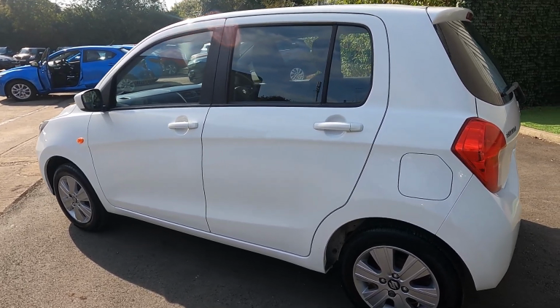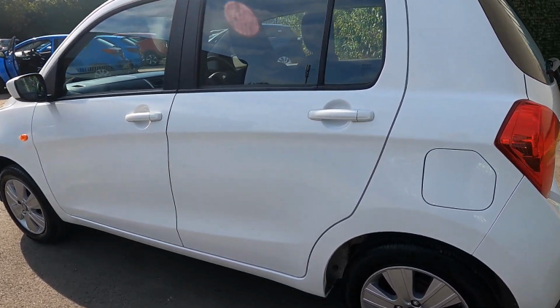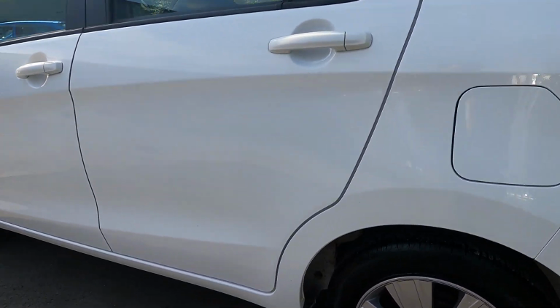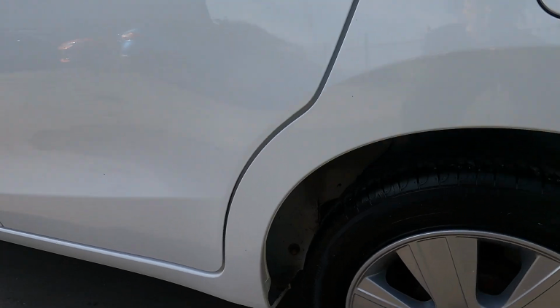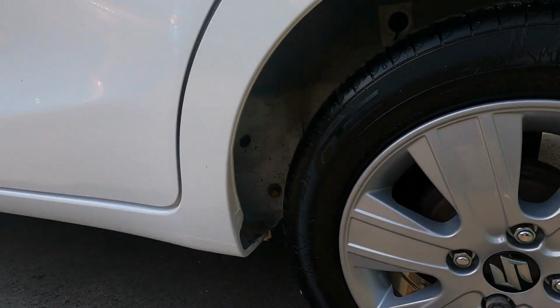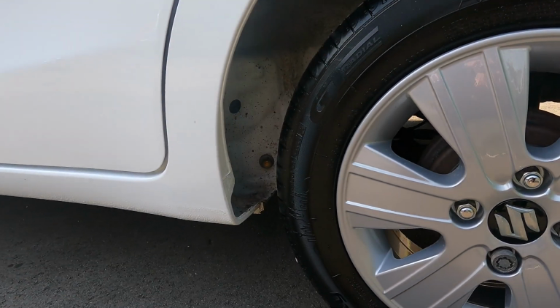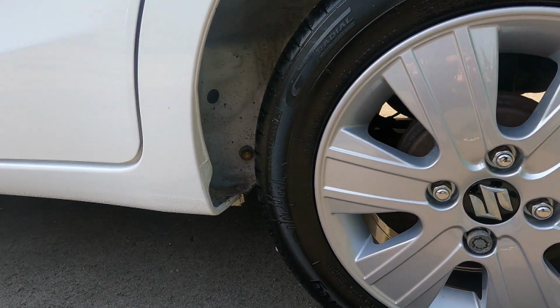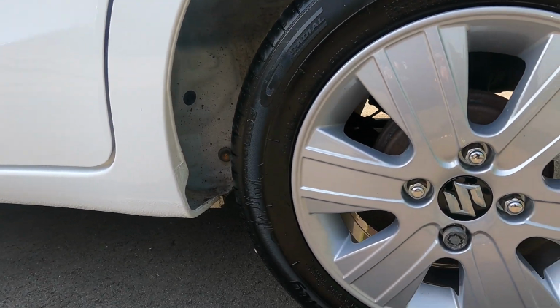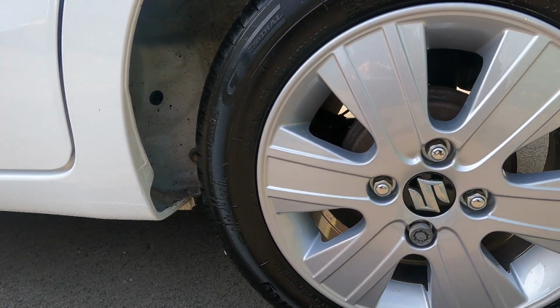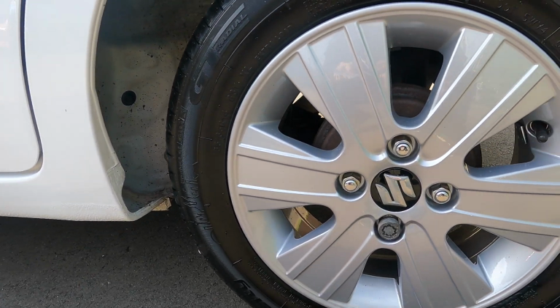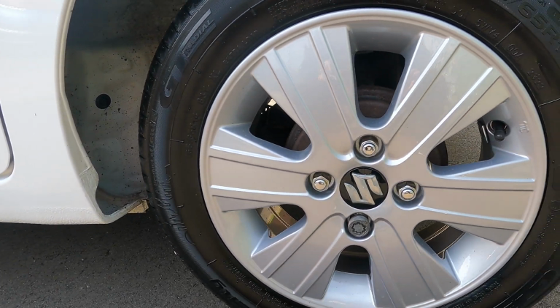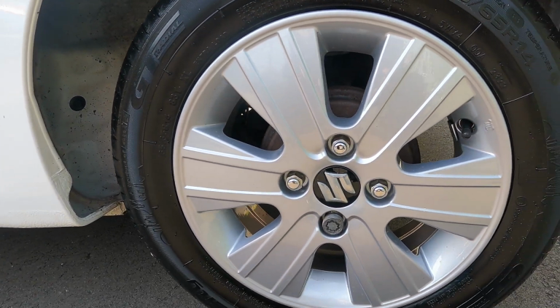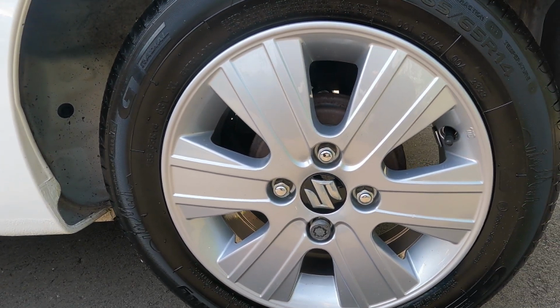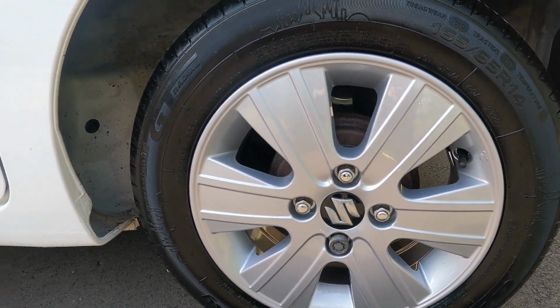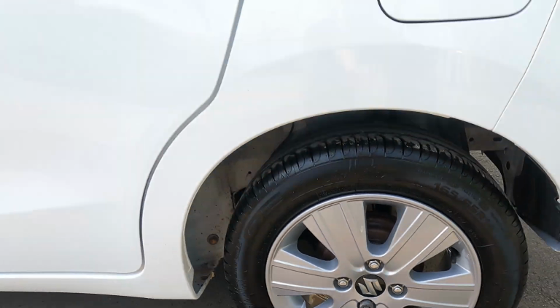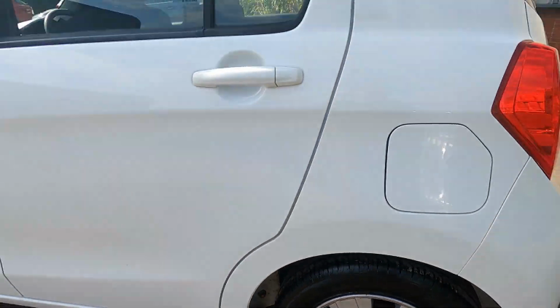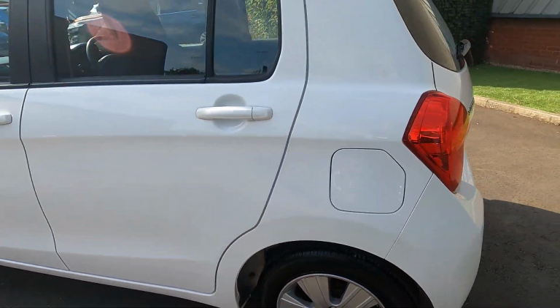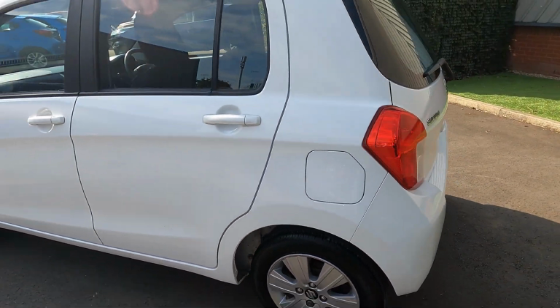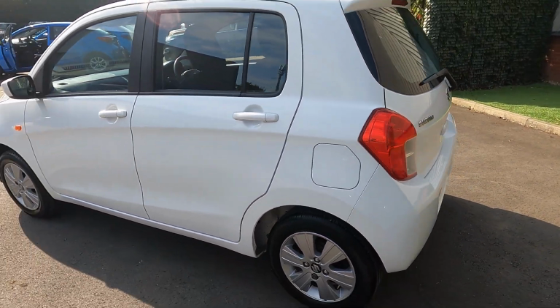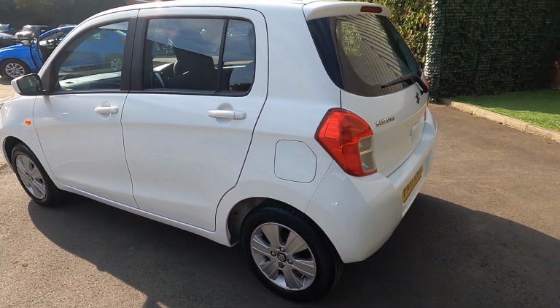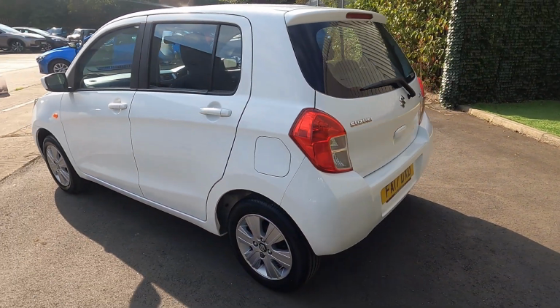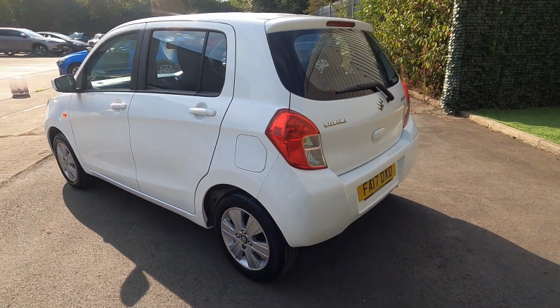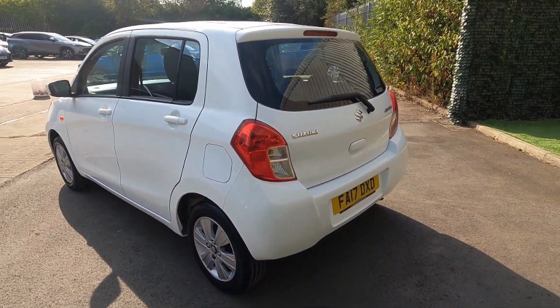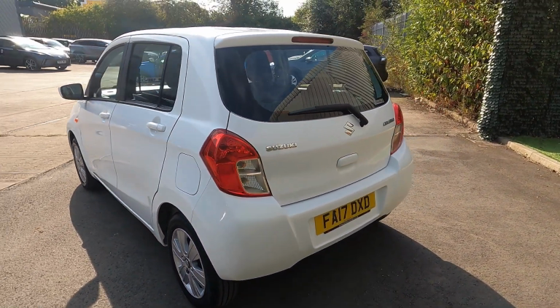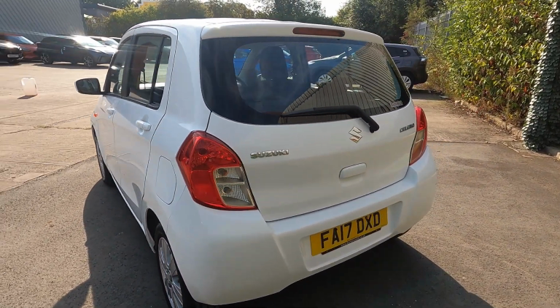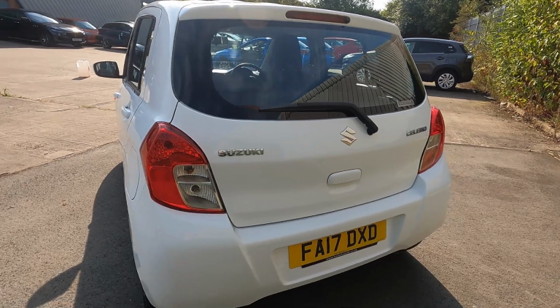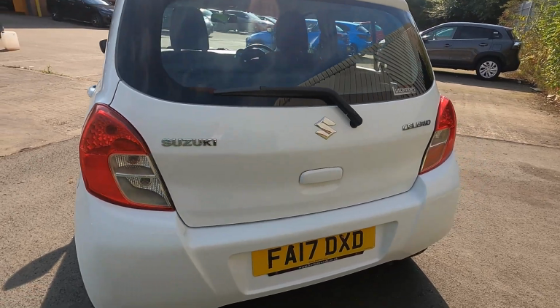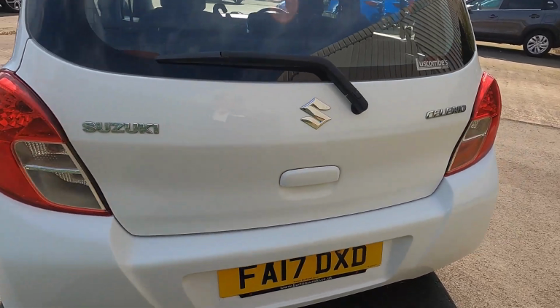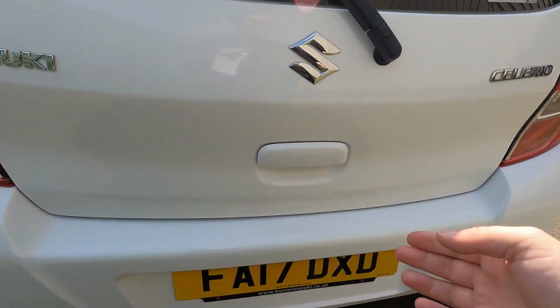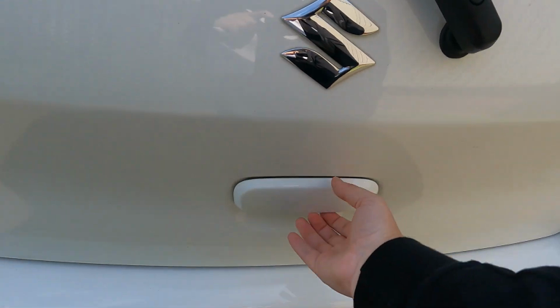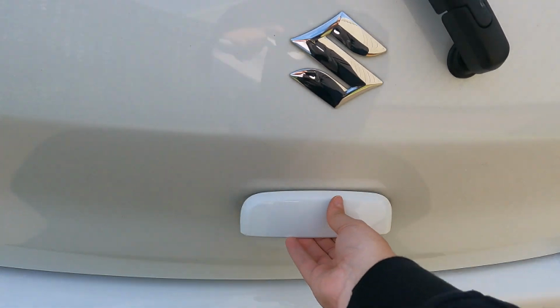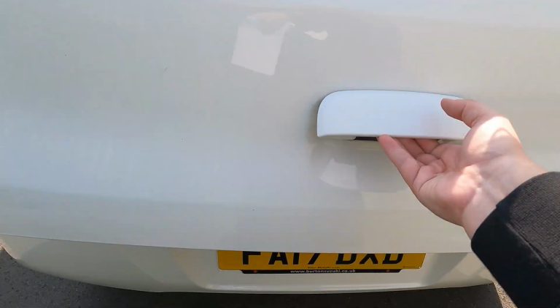First up I'll just show you the 14-inch alloys — there's not a mark on them and they're in great condition. Now let's have a look at the available boot space.